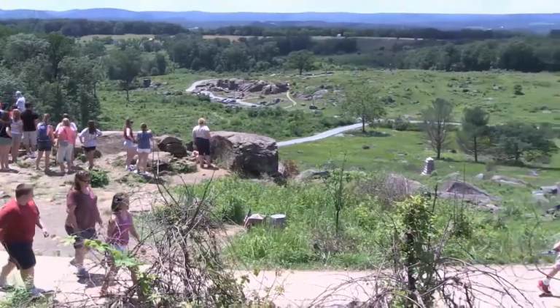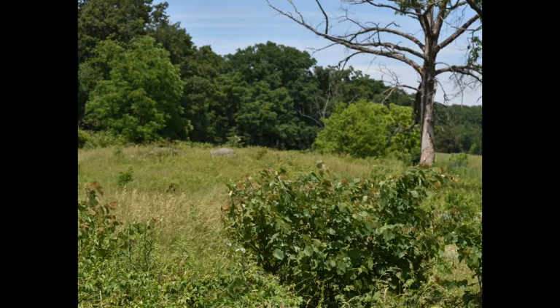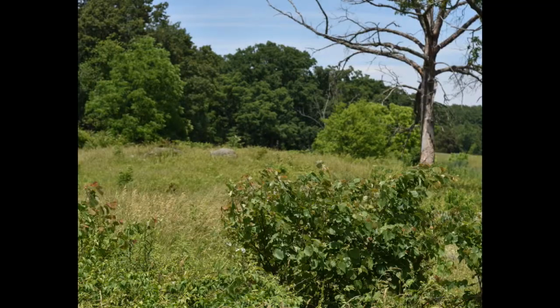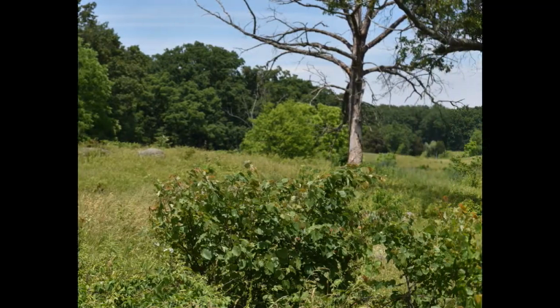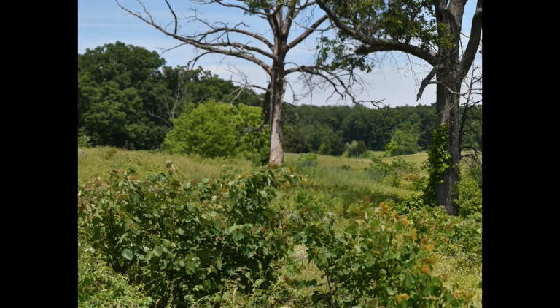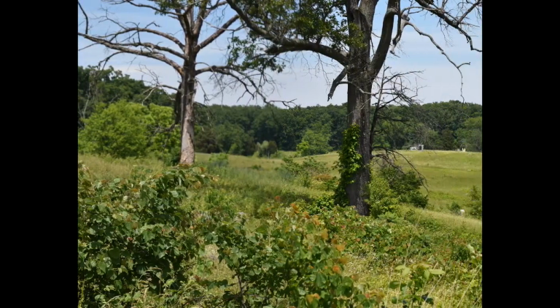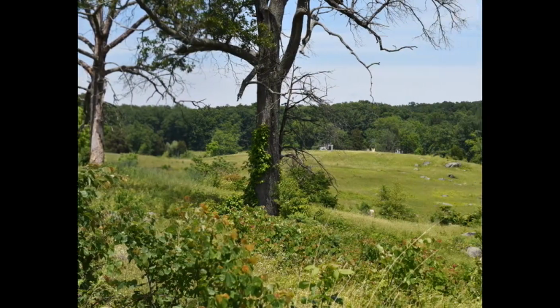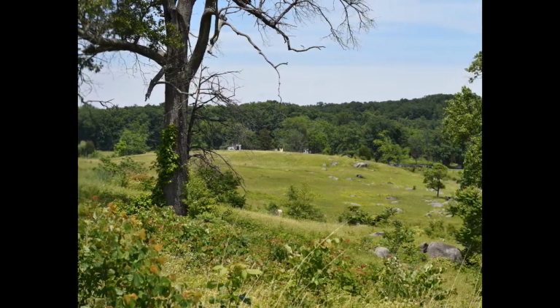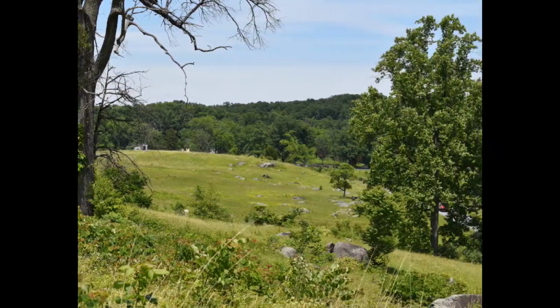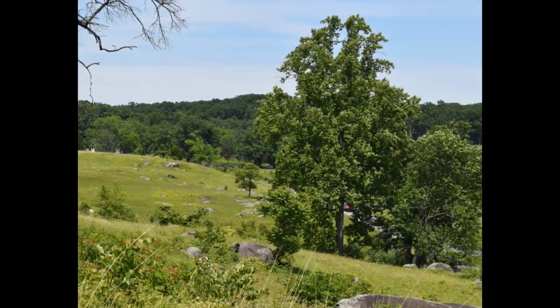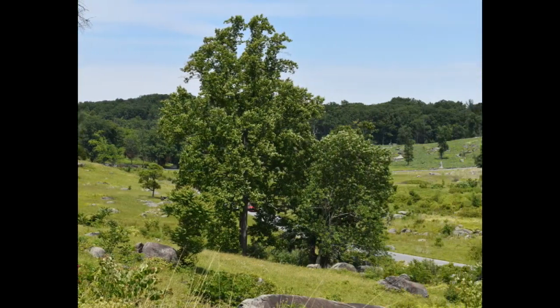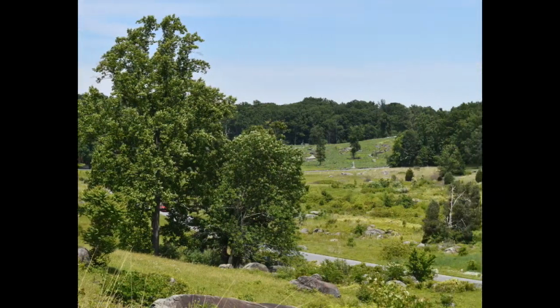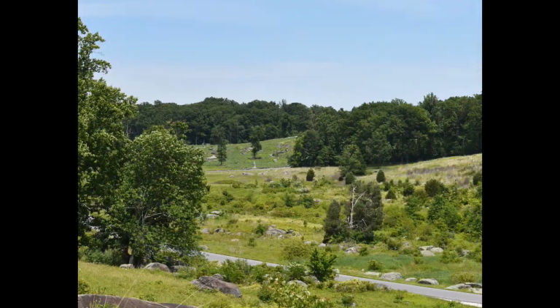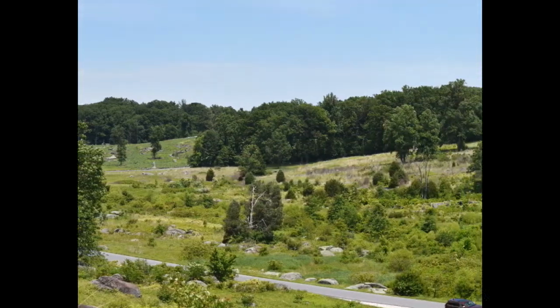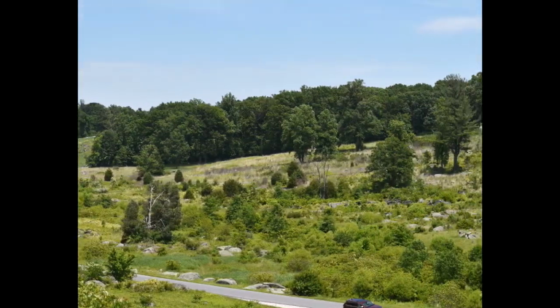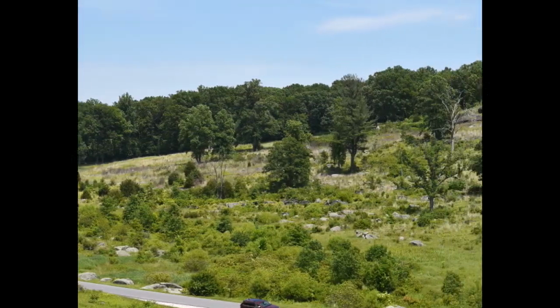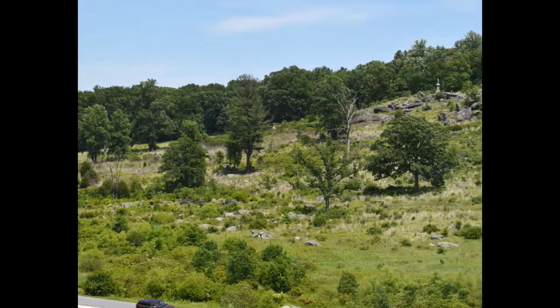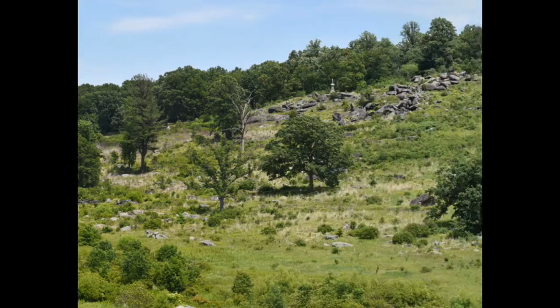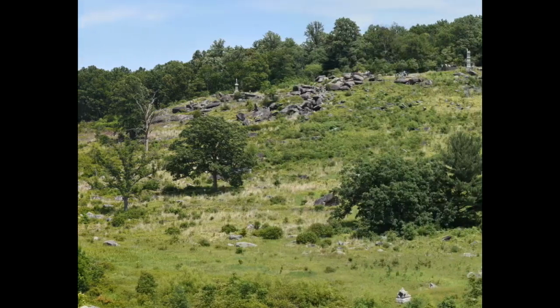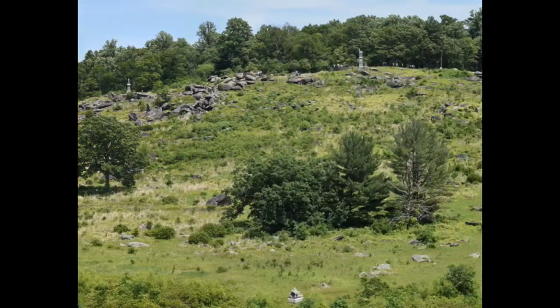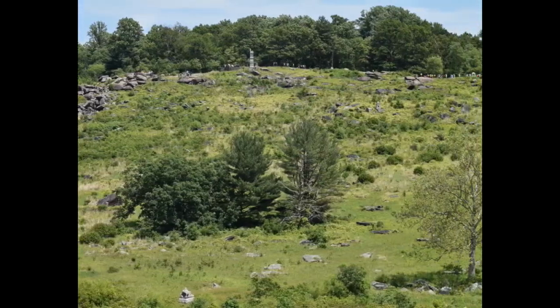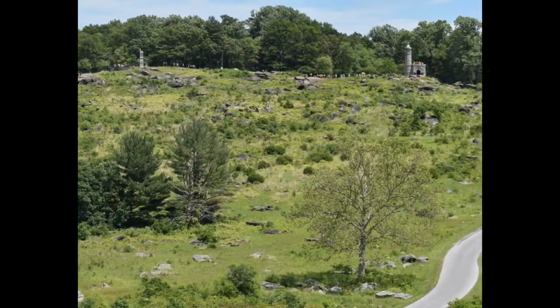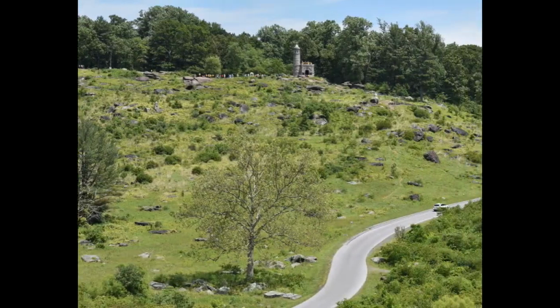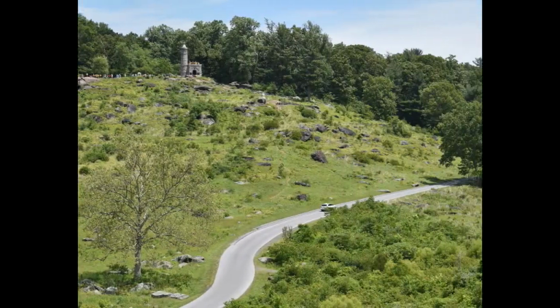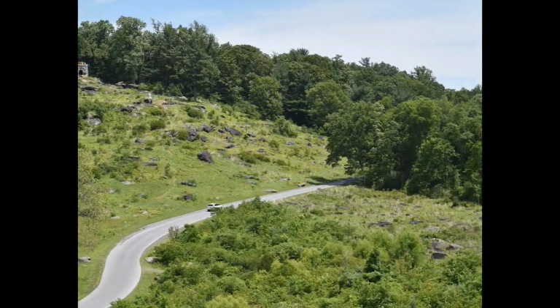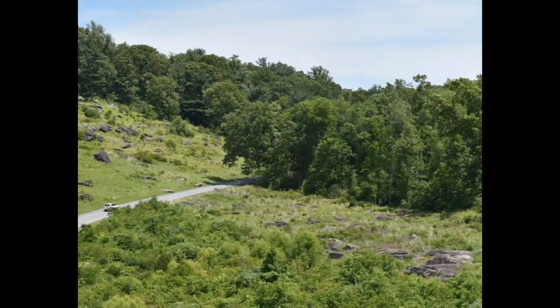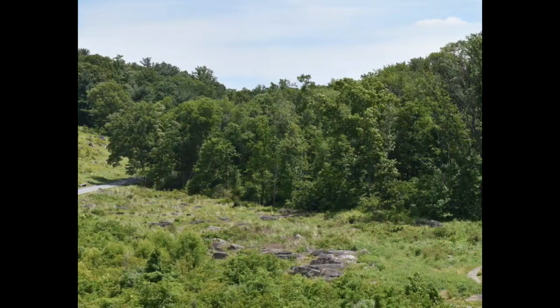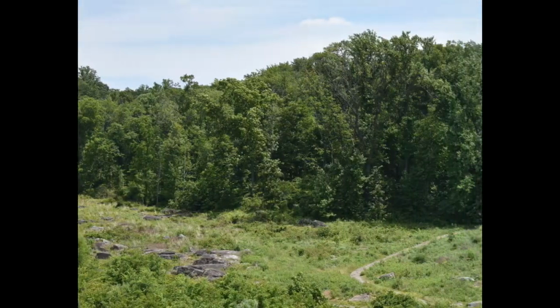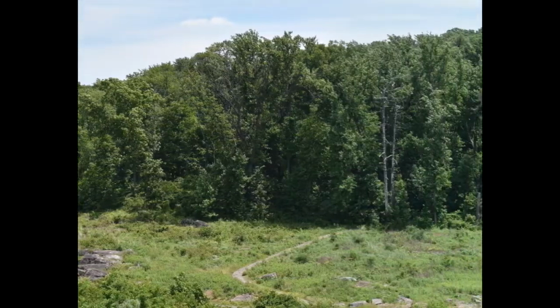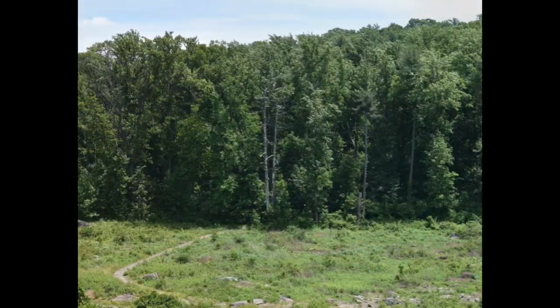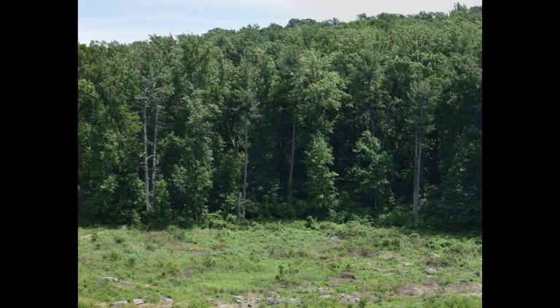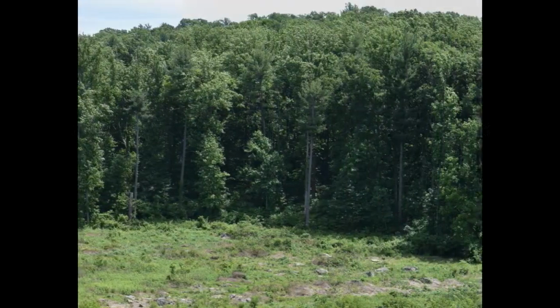You're looking toward the top here. This is a long view from below, and you can see right here — this is Little Round Top. And then over on the right-hand side, that's Big Round Top.